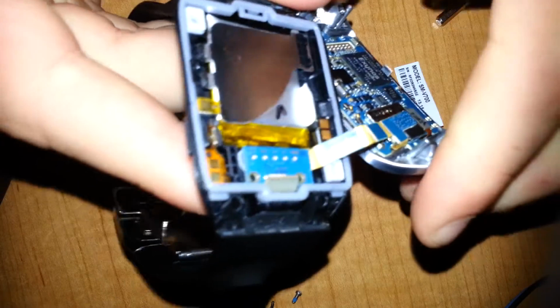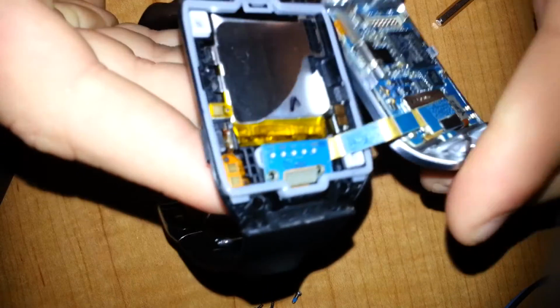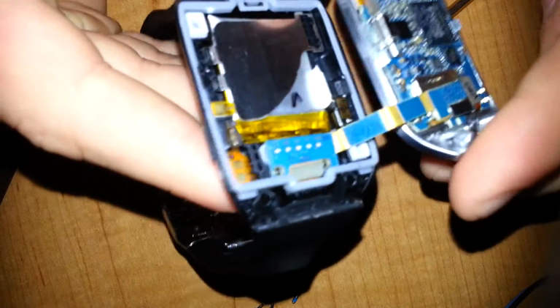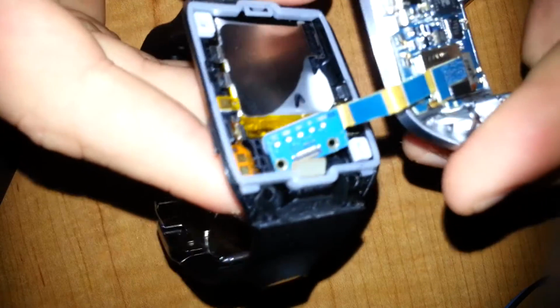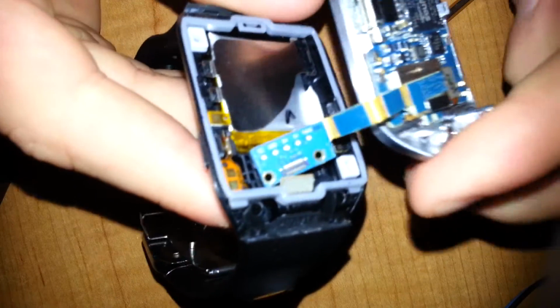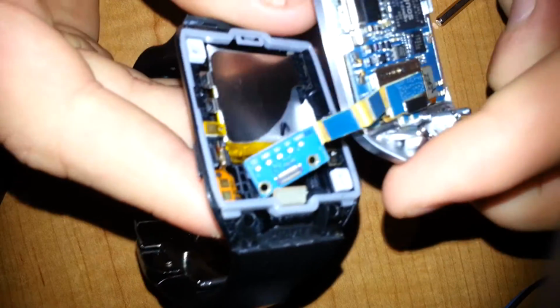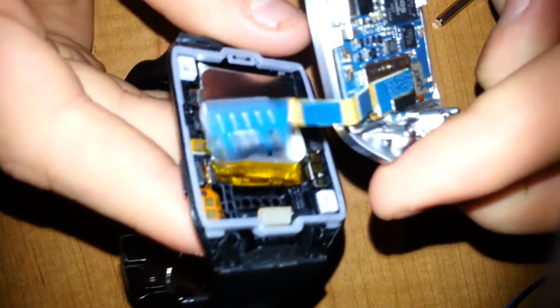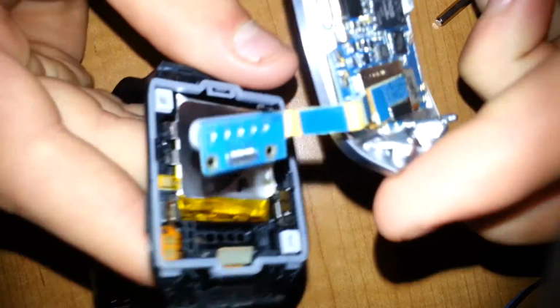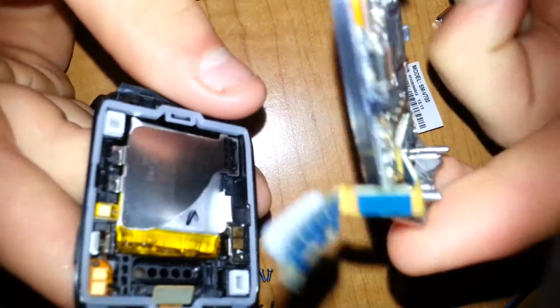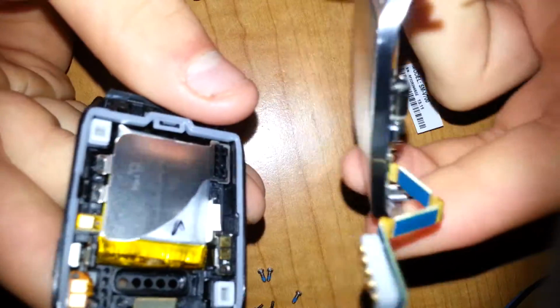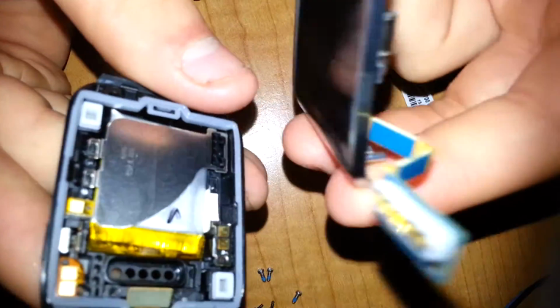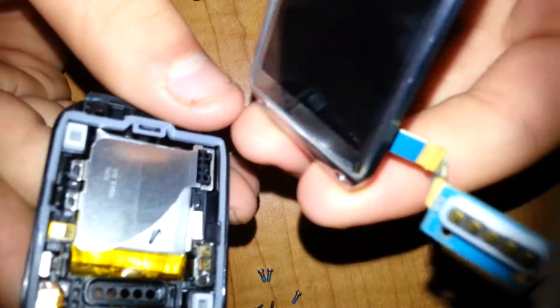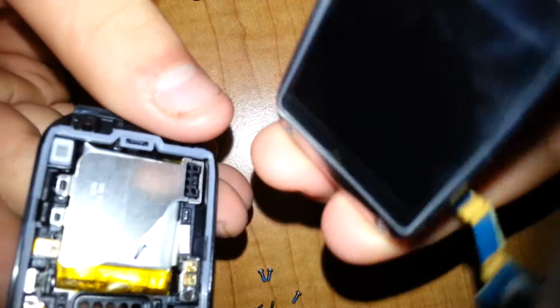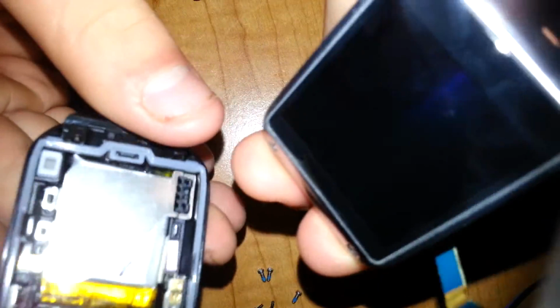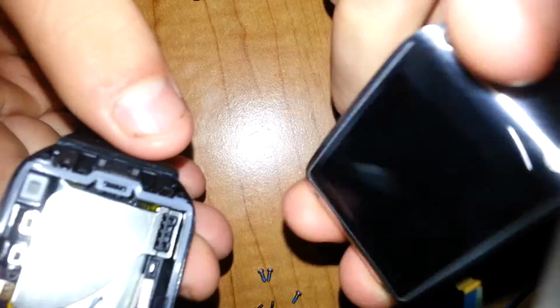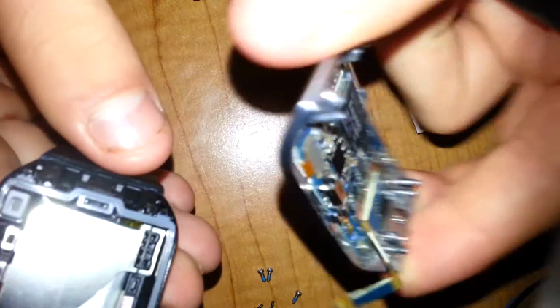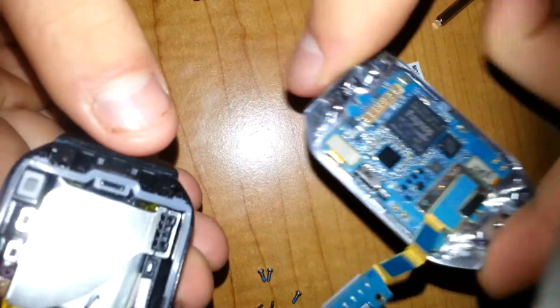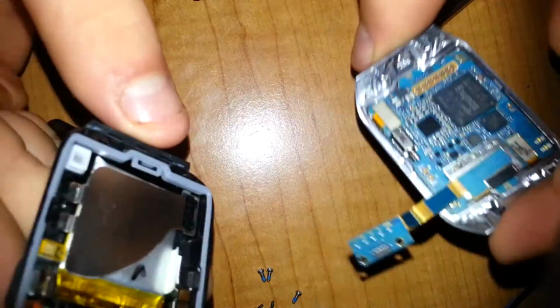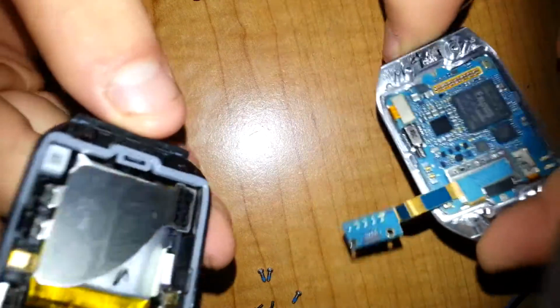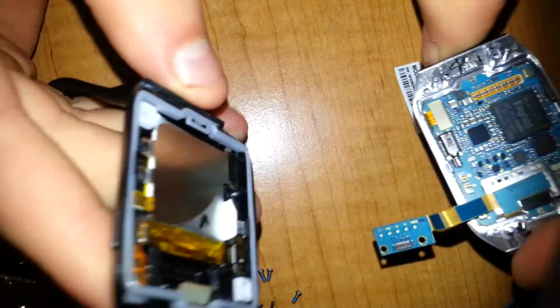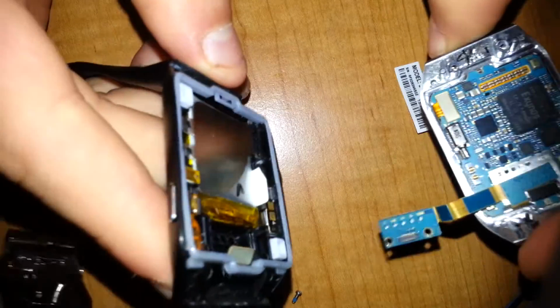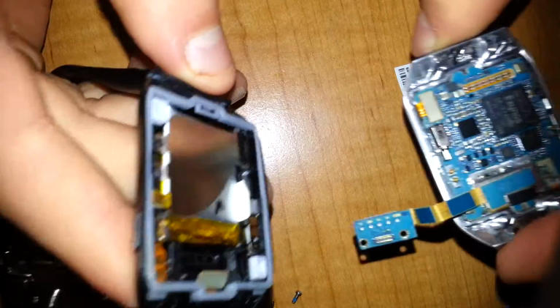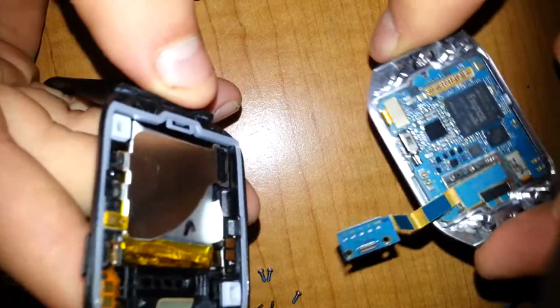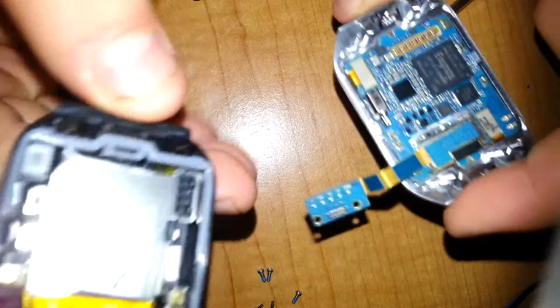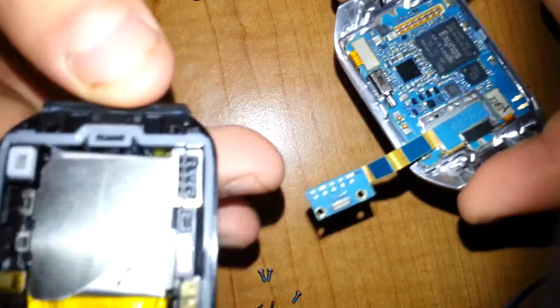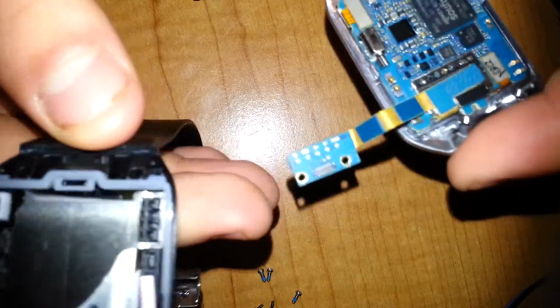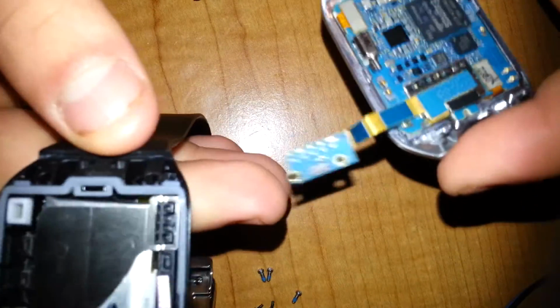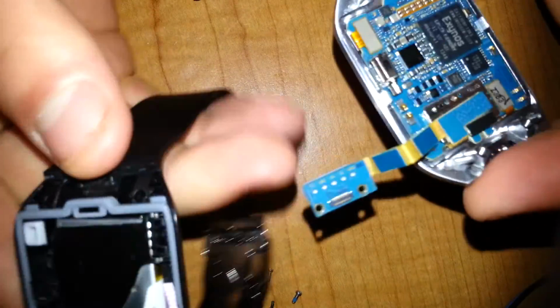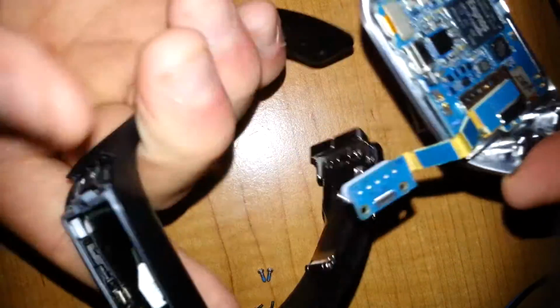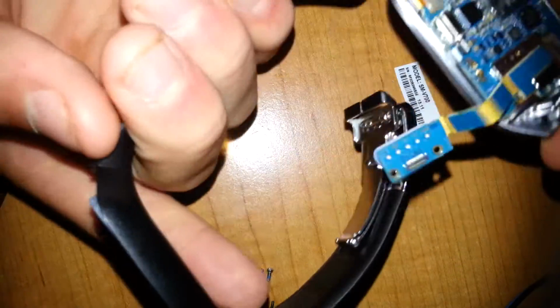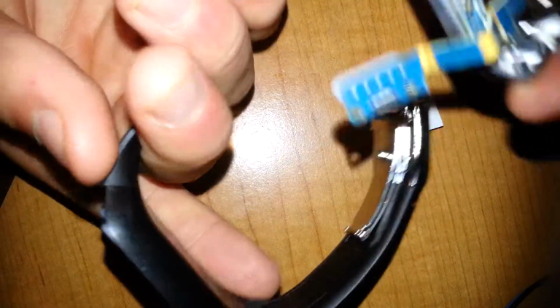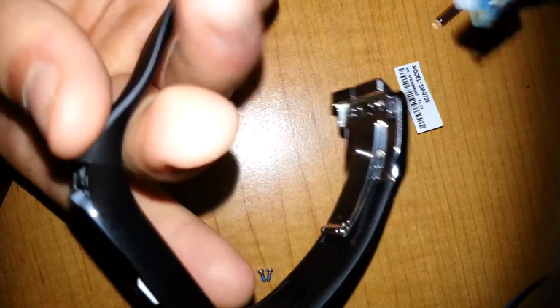Once you have that, slowly remove the screen from the watch. You have now separated the watch — or the main screen — from the housing.